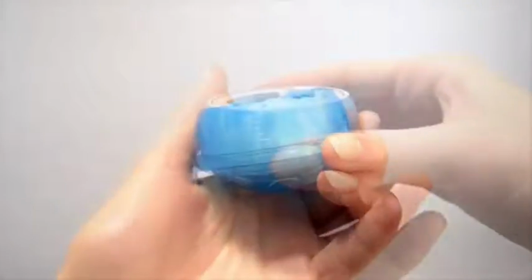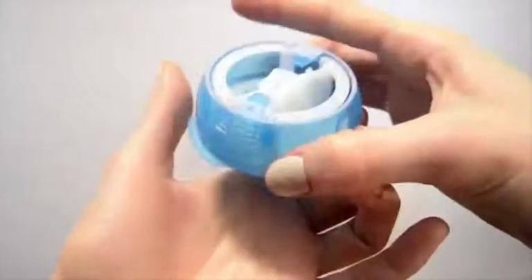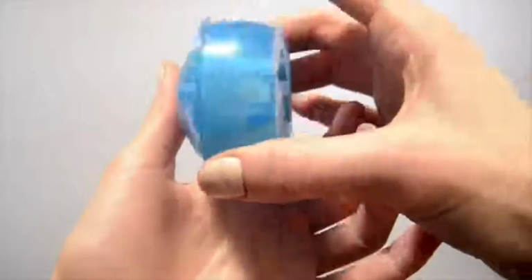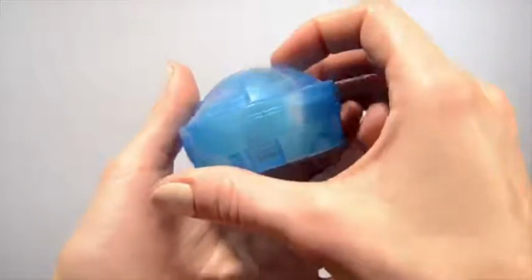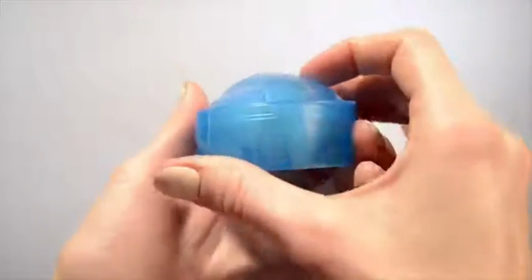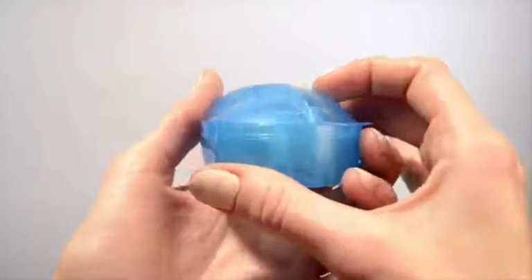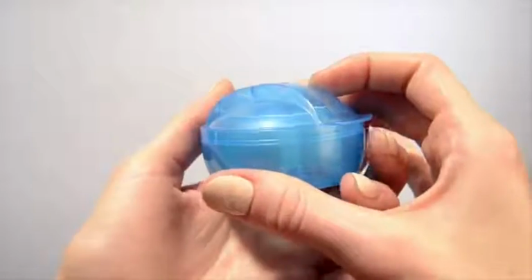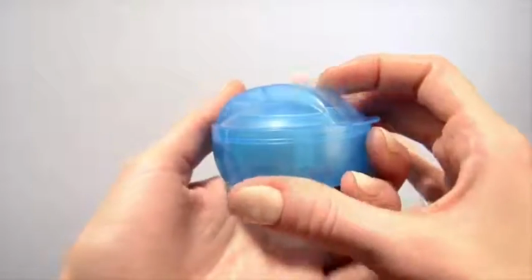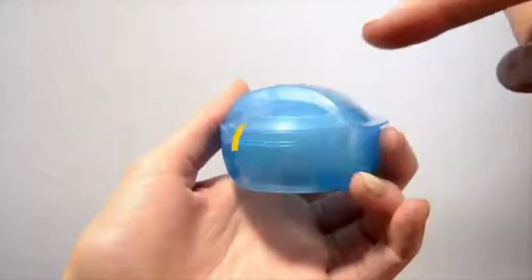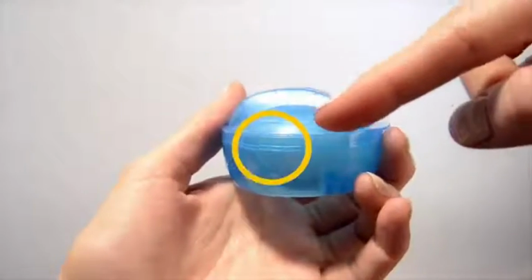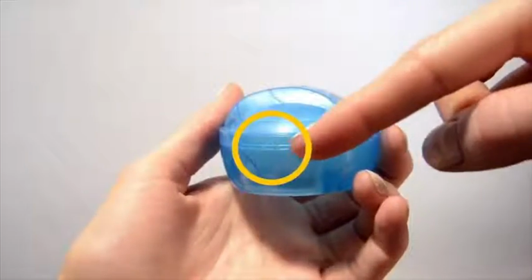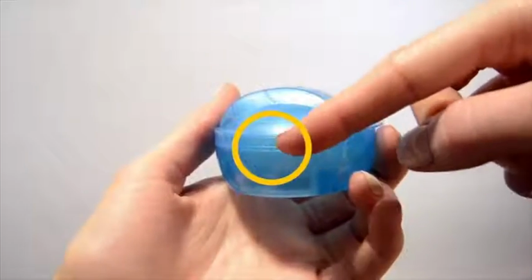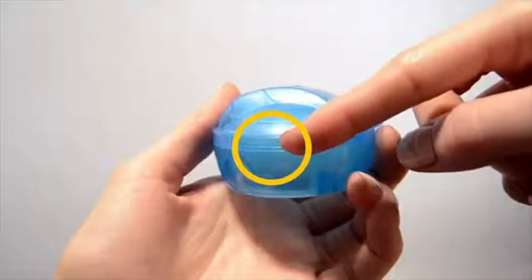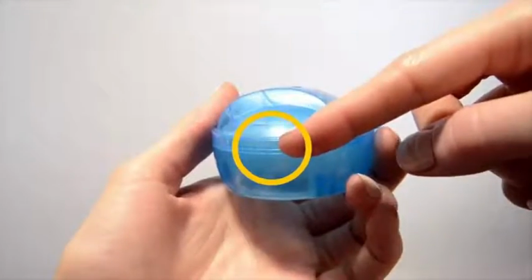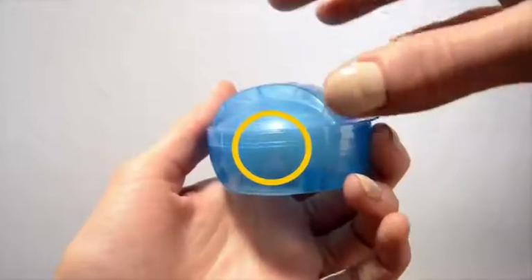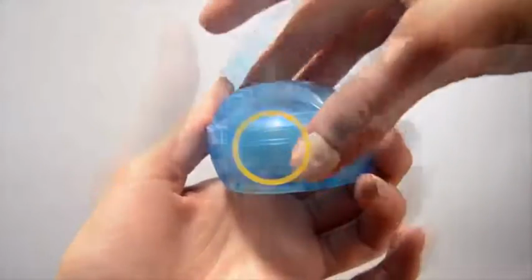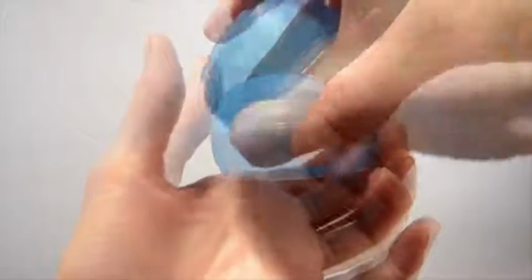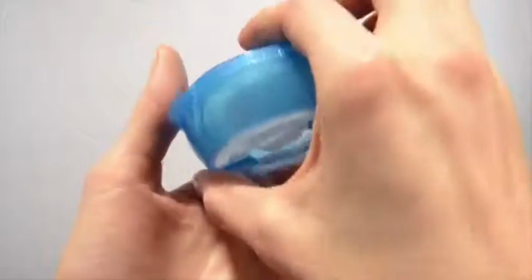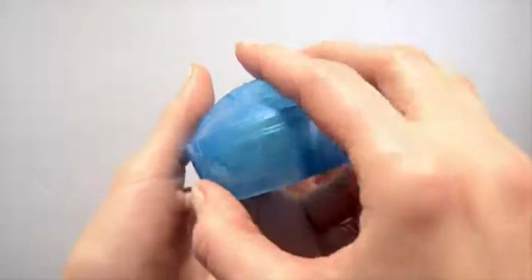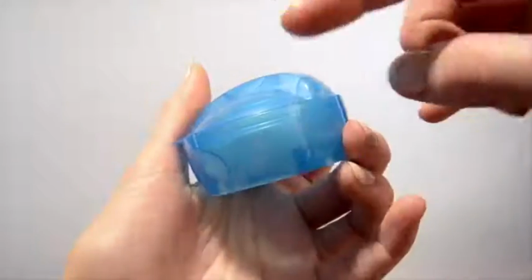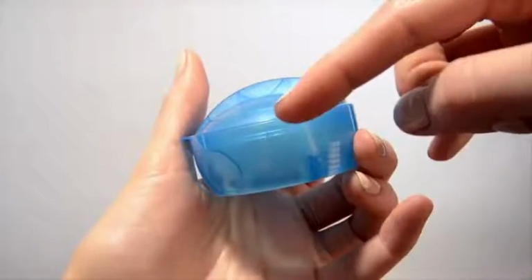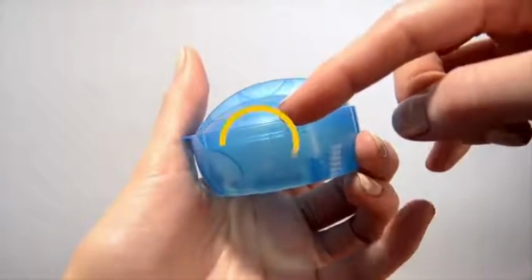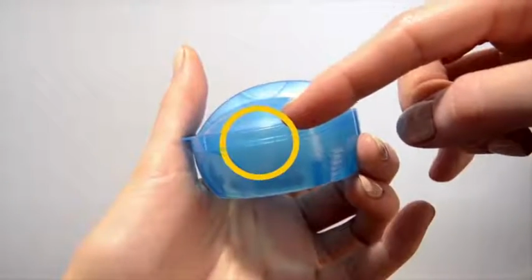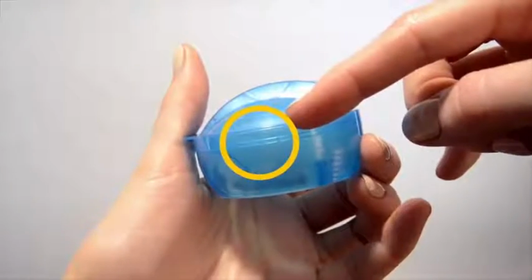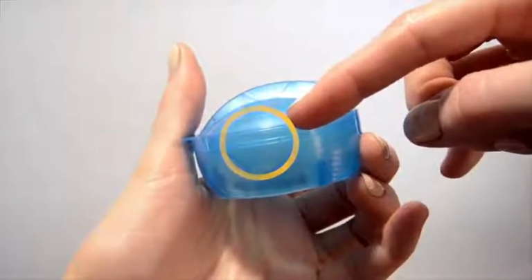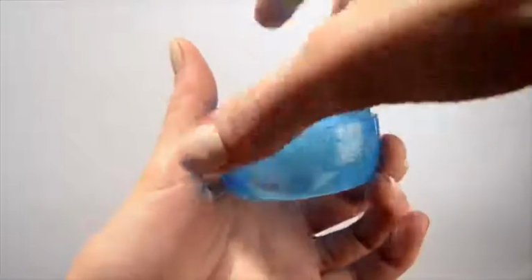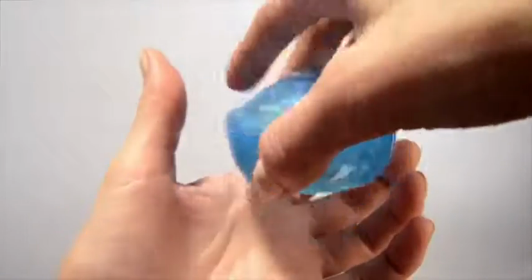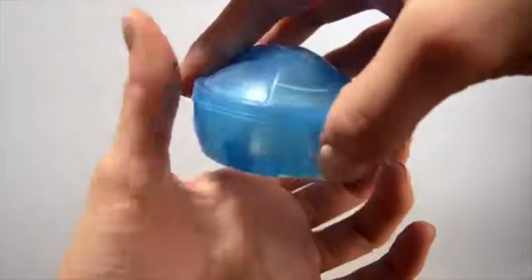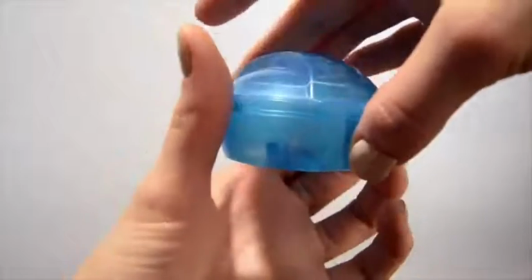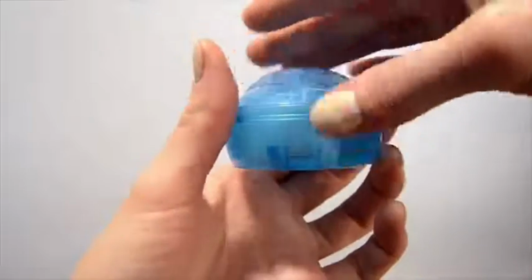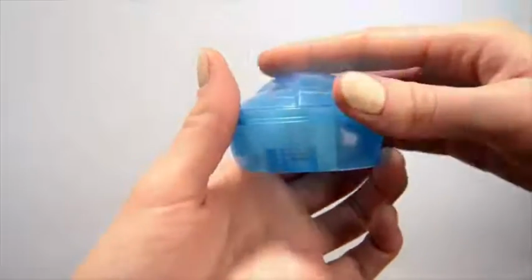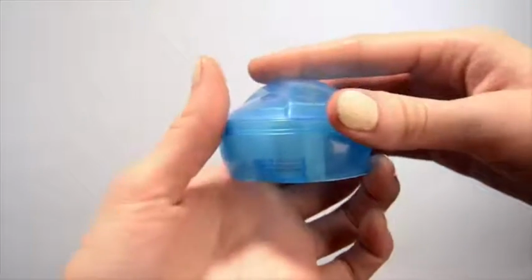Turn the device over and locate the three raised marks on either side of the lid. Squeeze the raised marks to remove the lid.